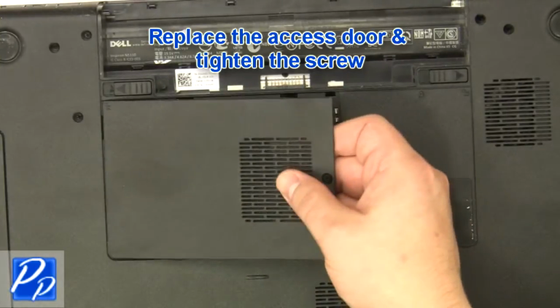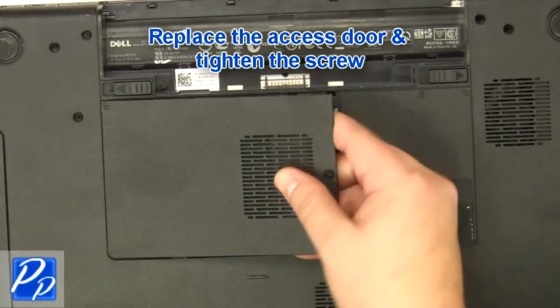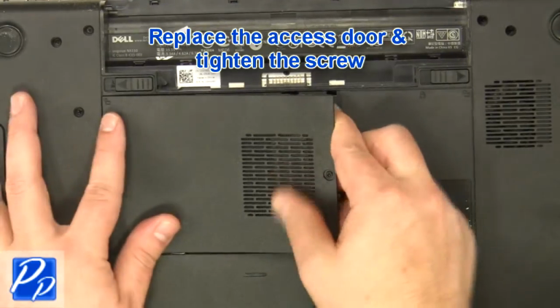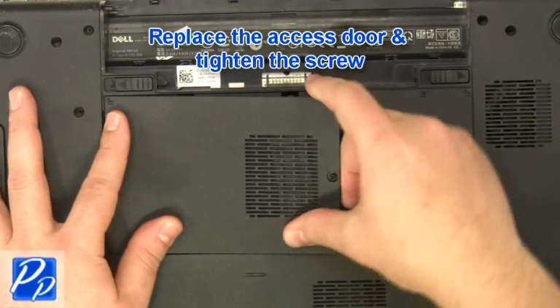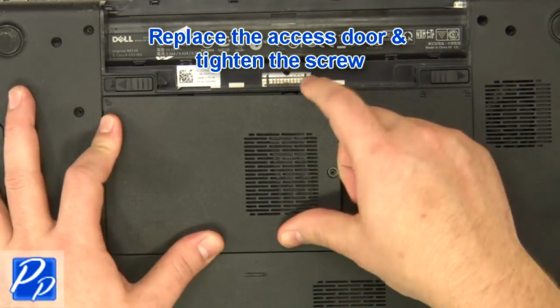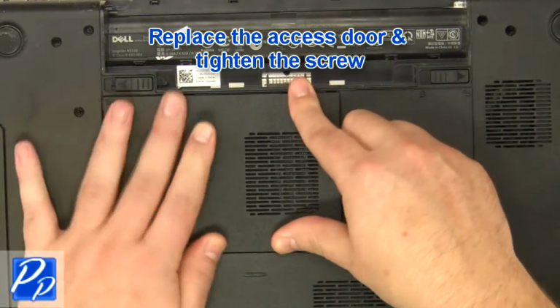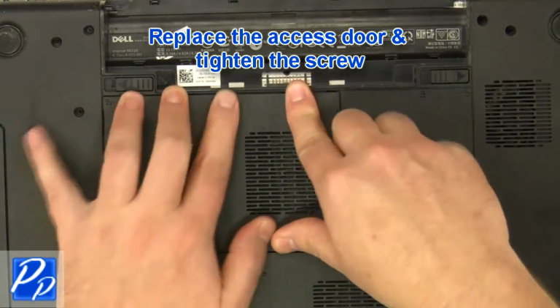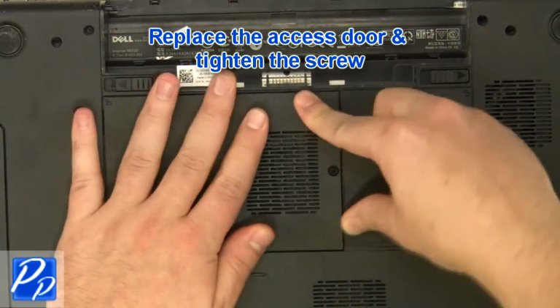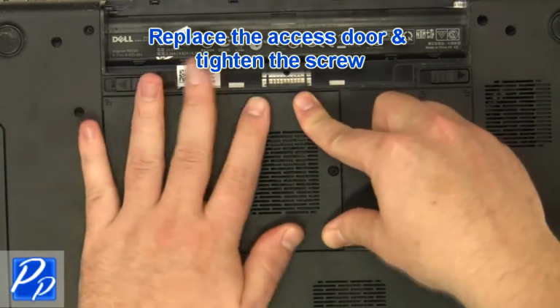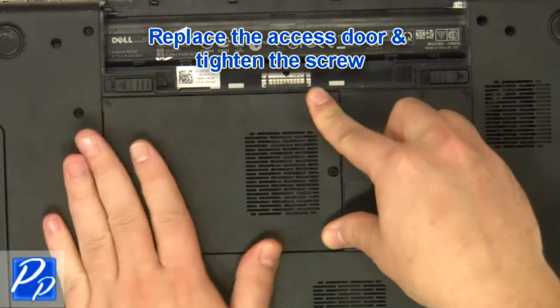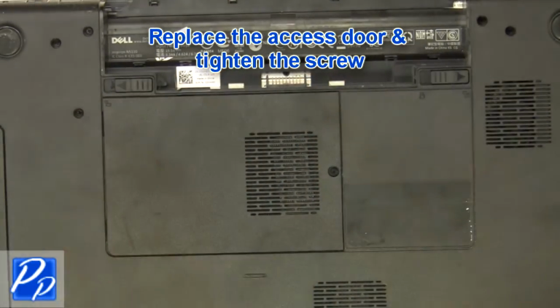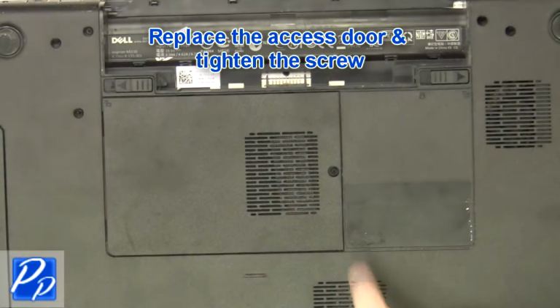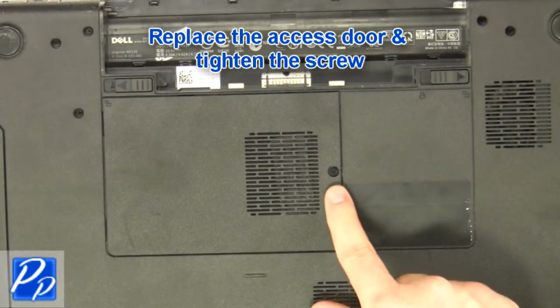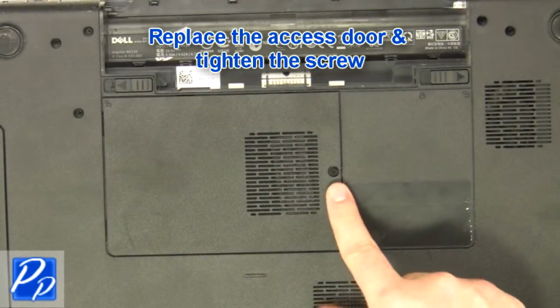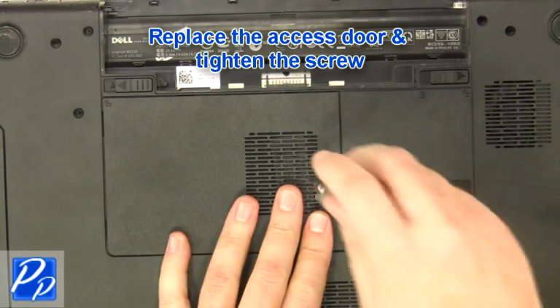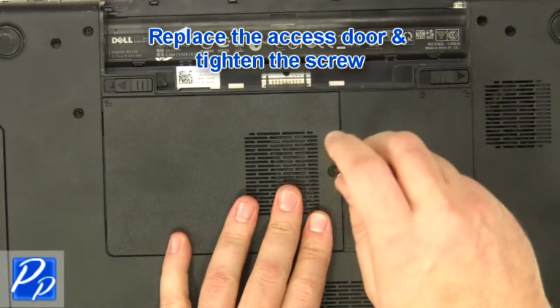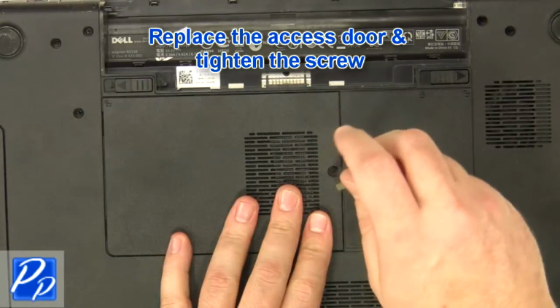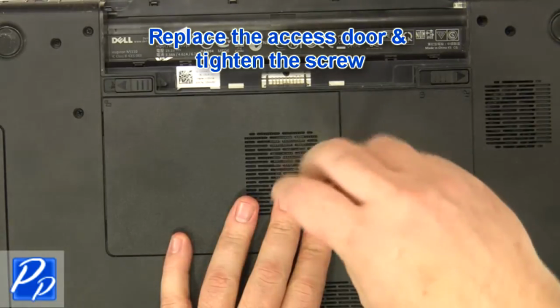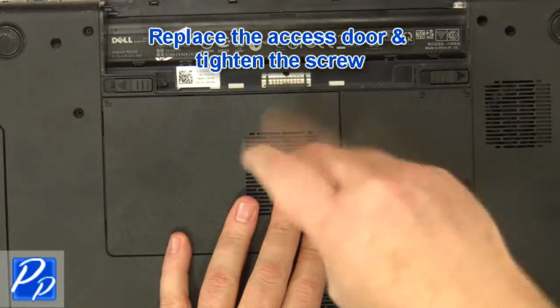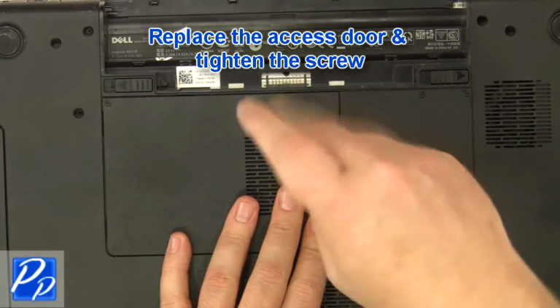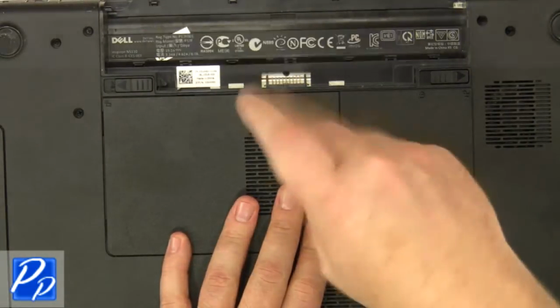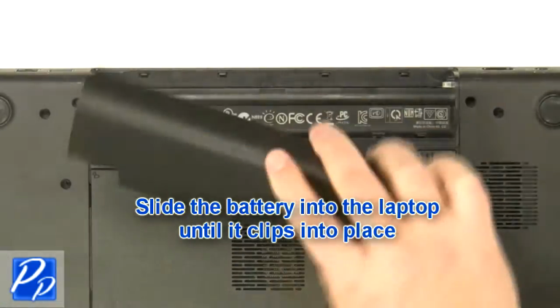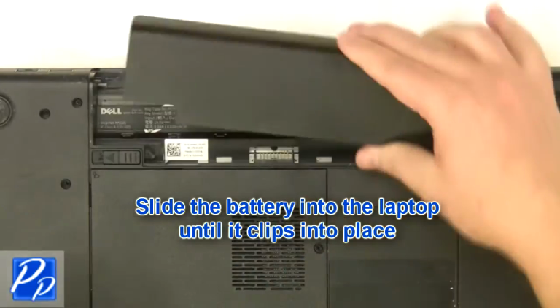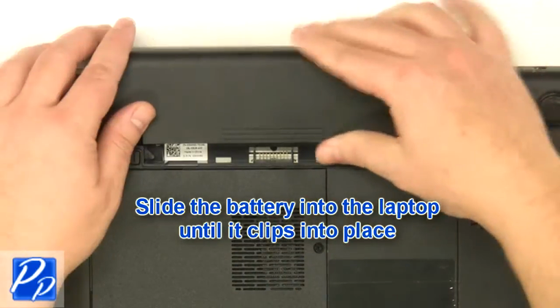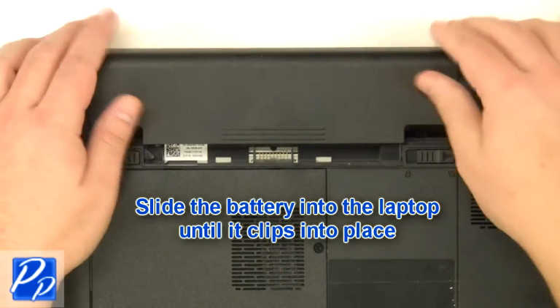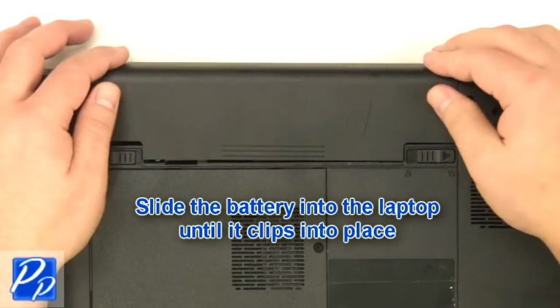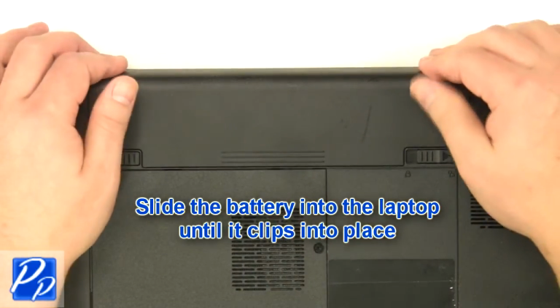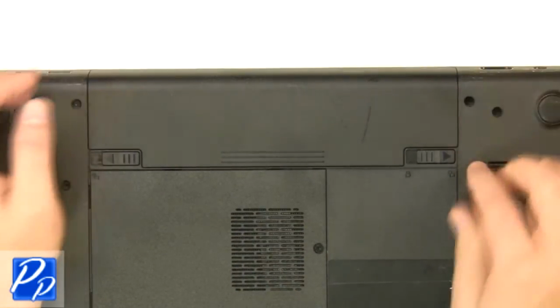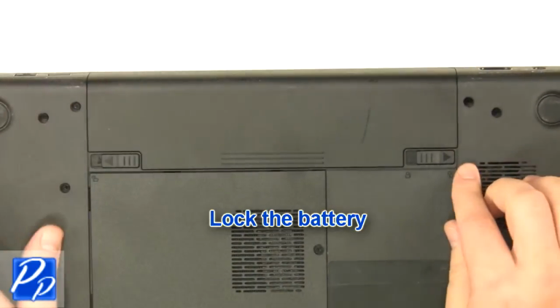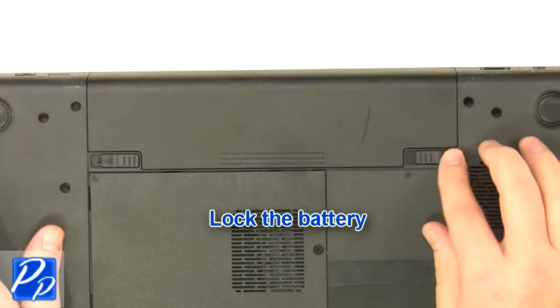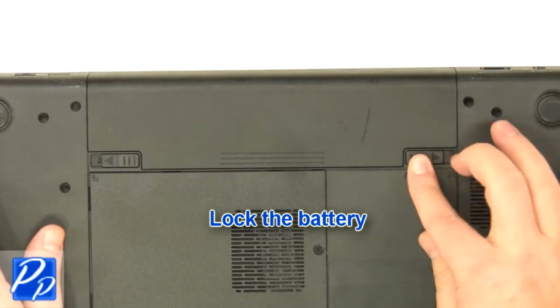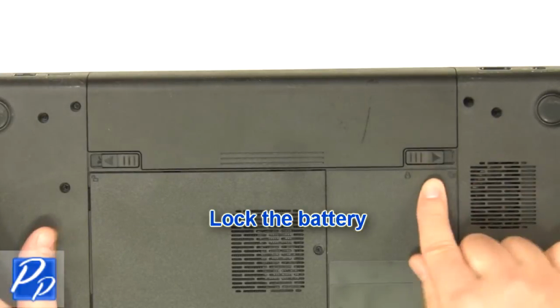Replace the access door and tighten the screws. Slide the battery into the laptop until it clips into place. Slide the battery lock and latch over.